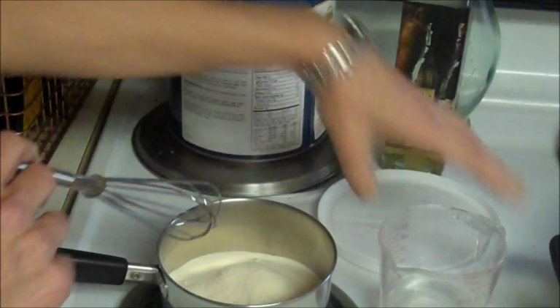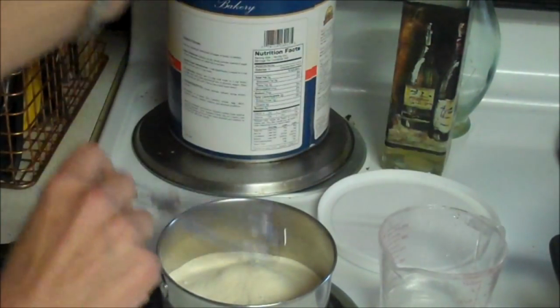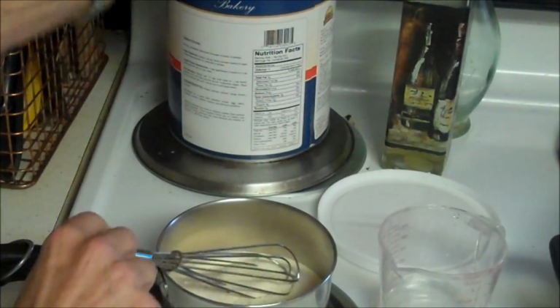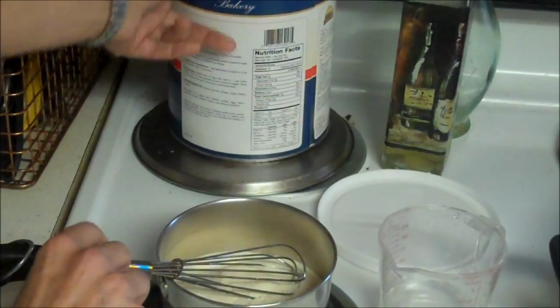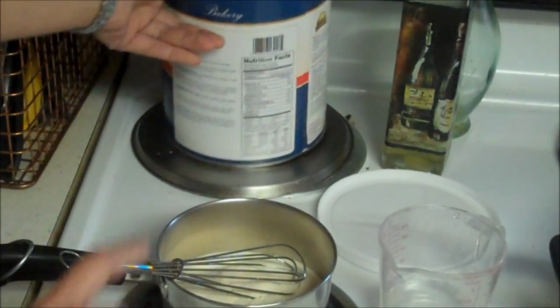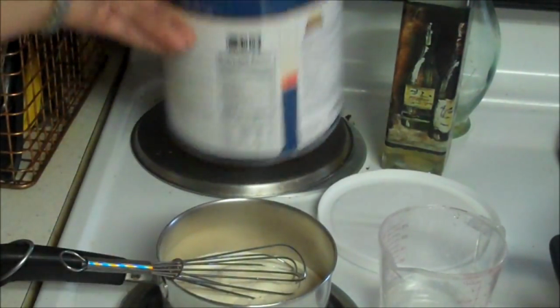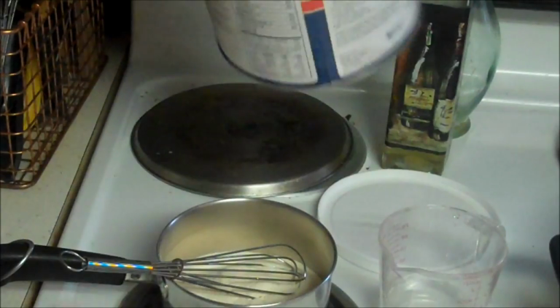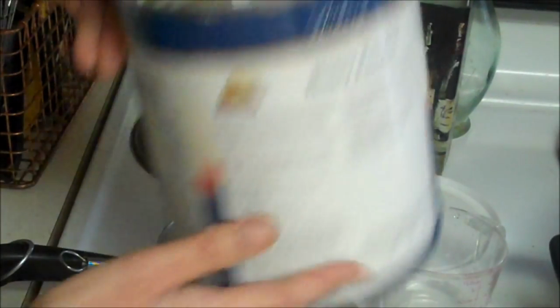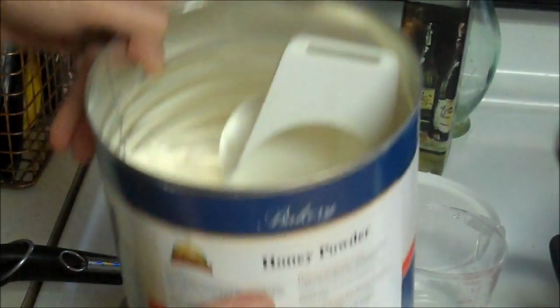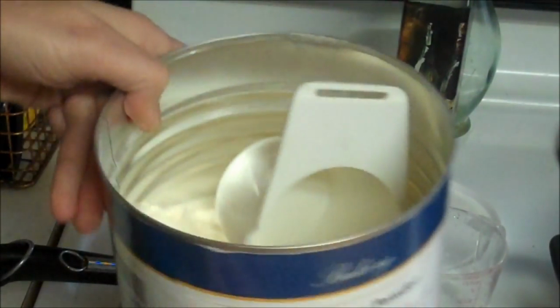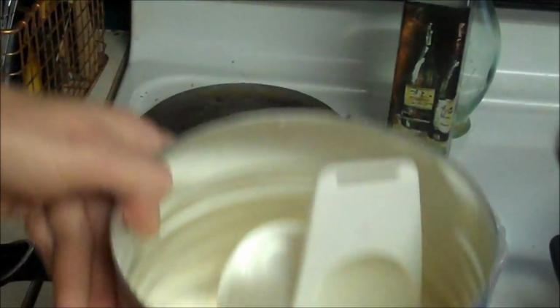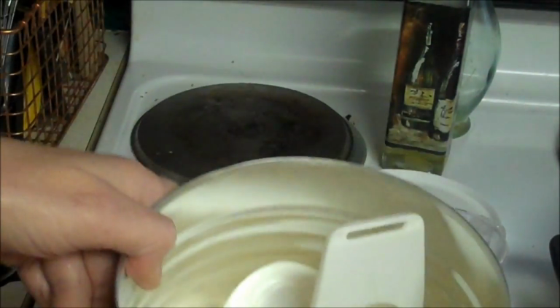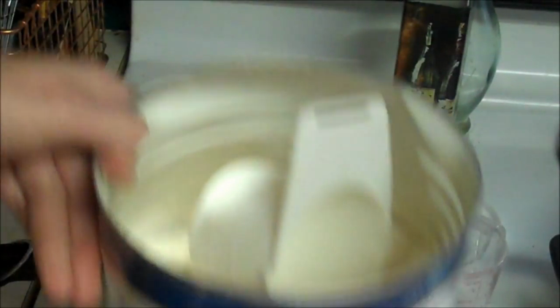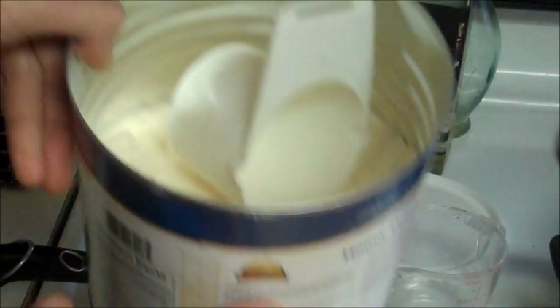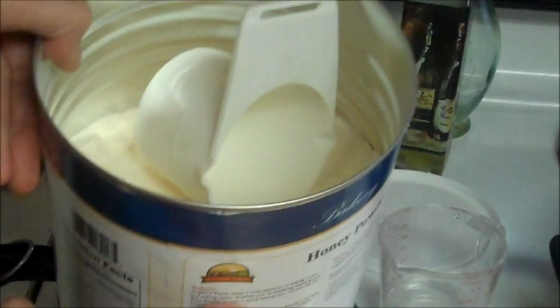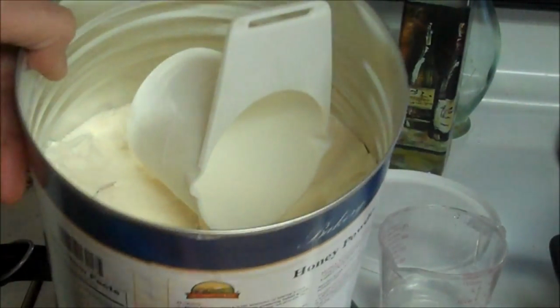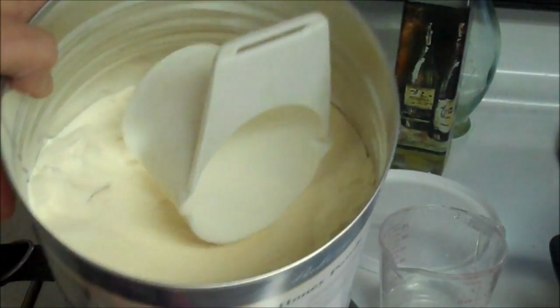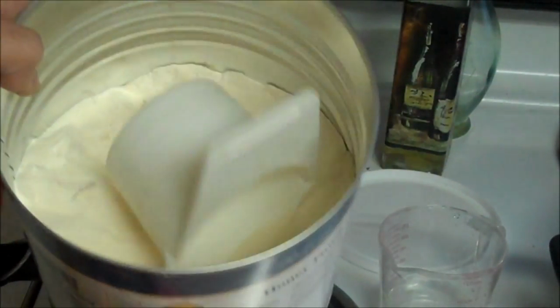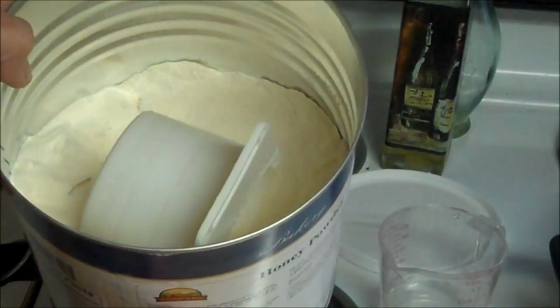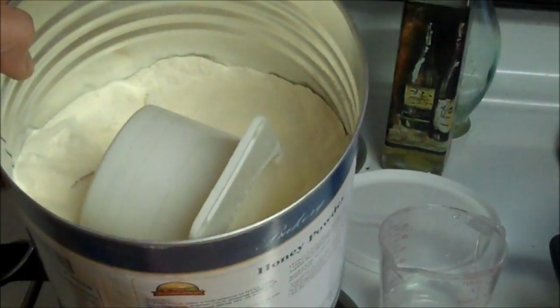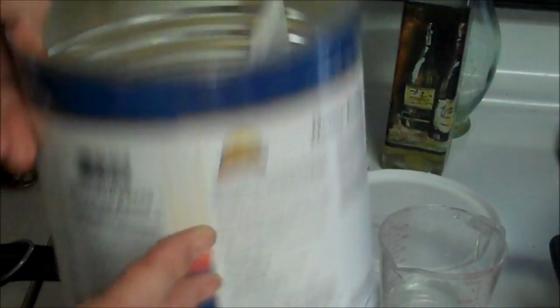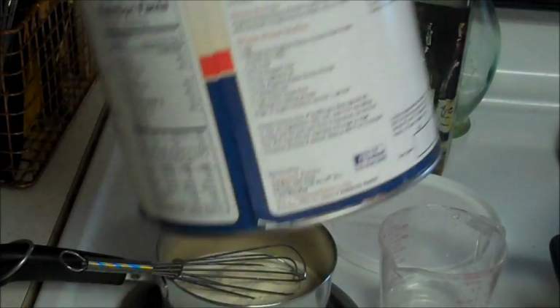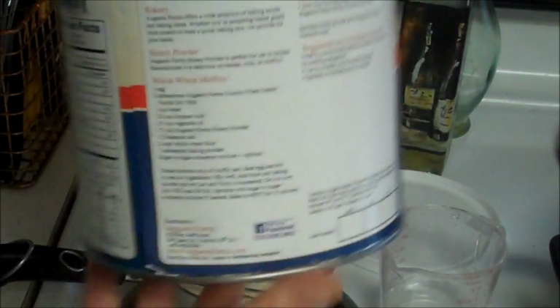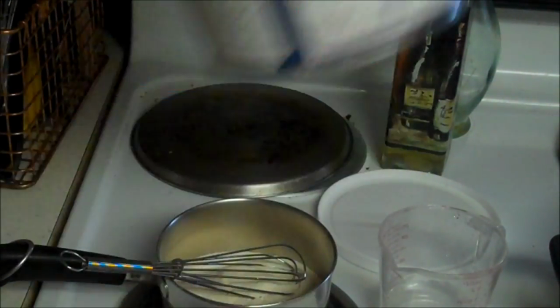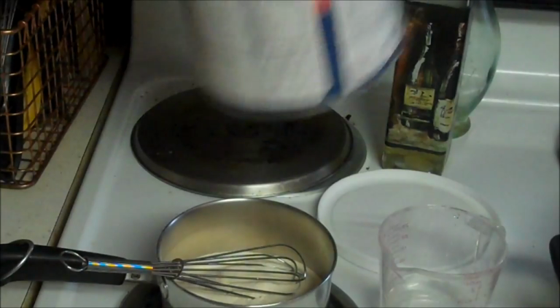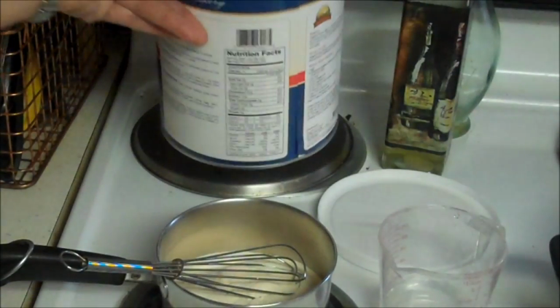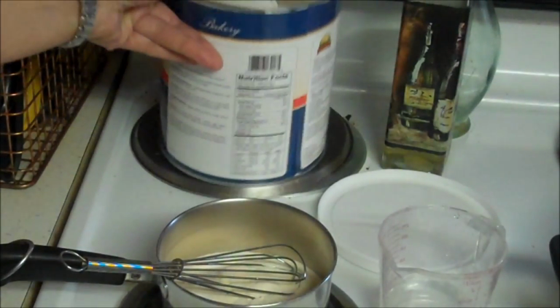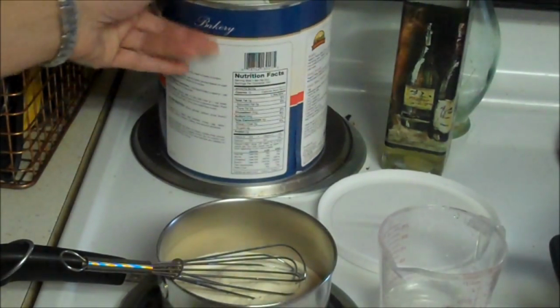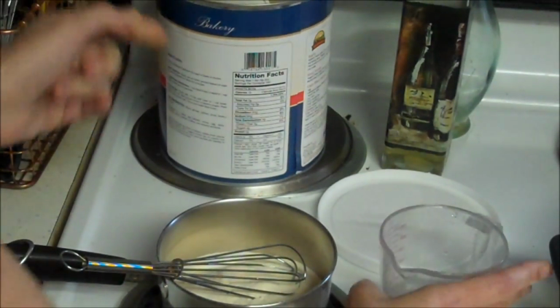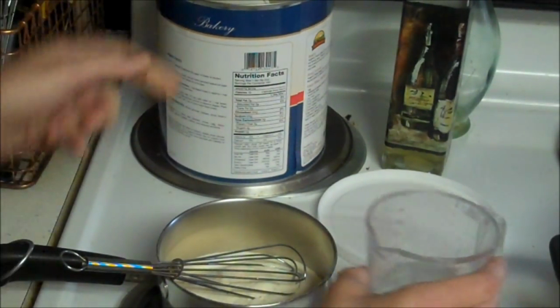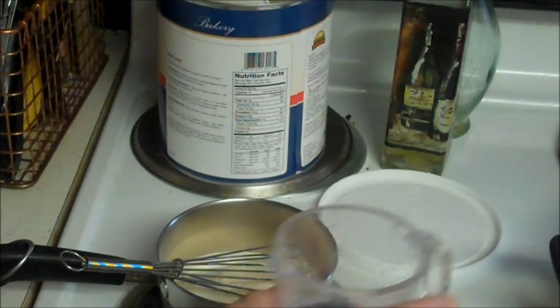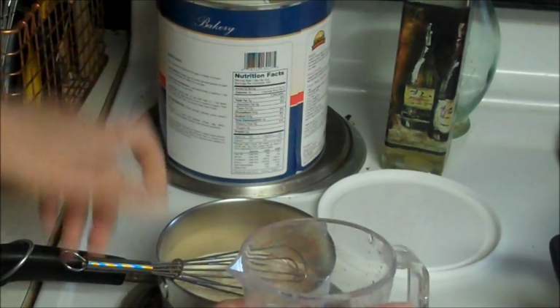And as you can see, just like Kat said, the can is half full. So it's sold by weight, not by quantity.